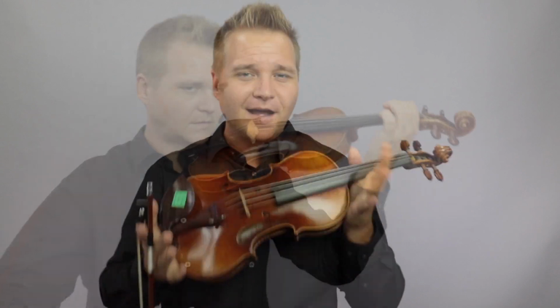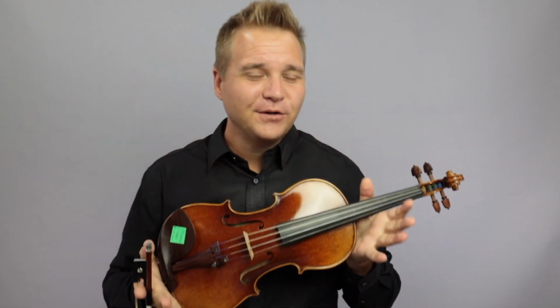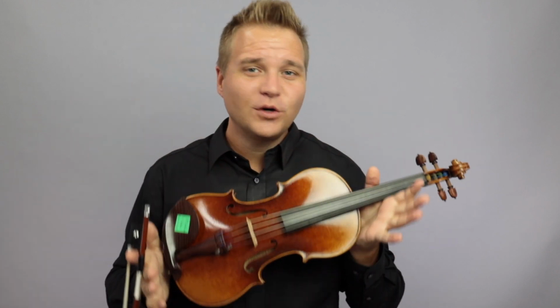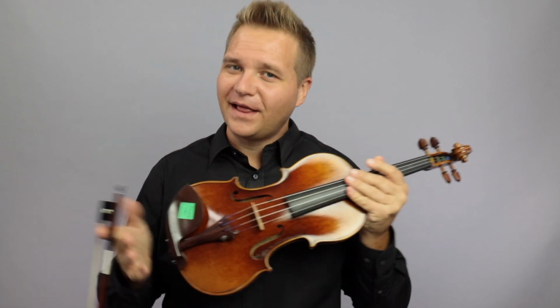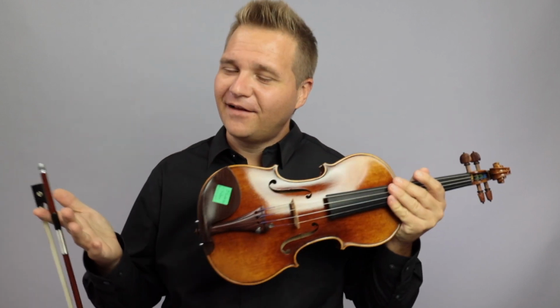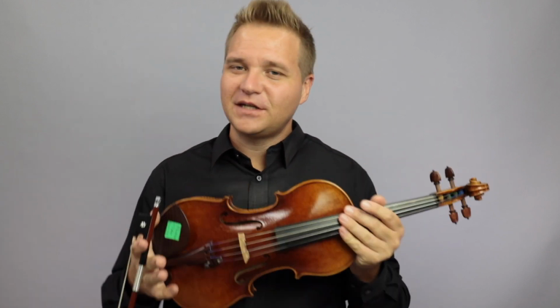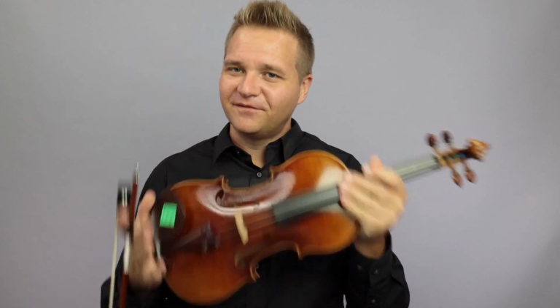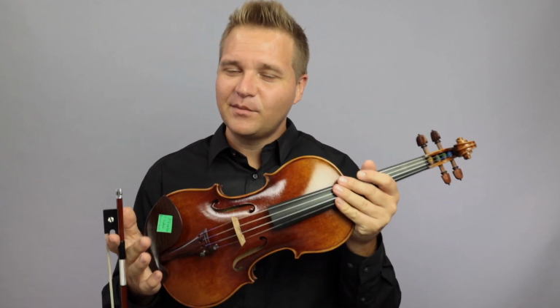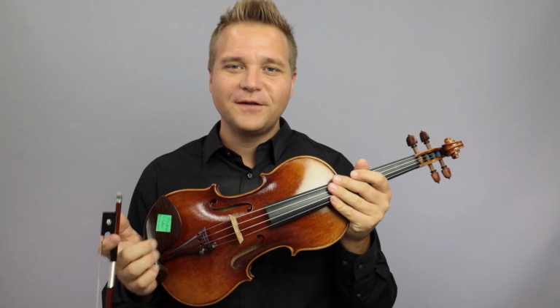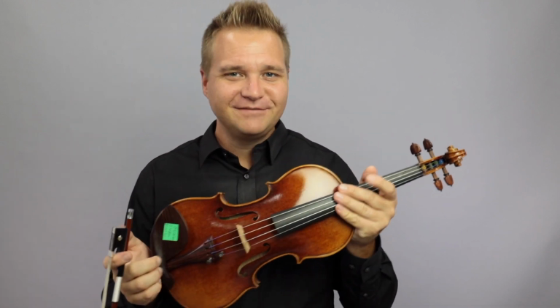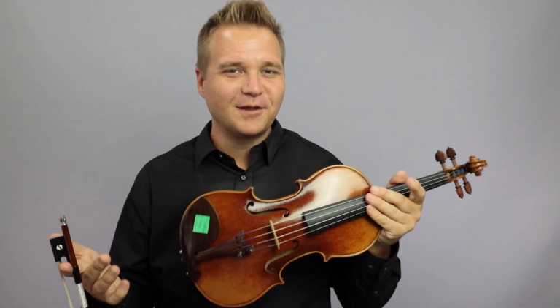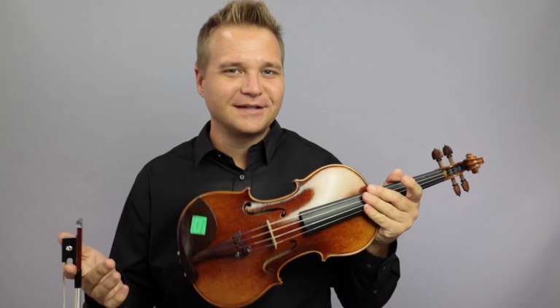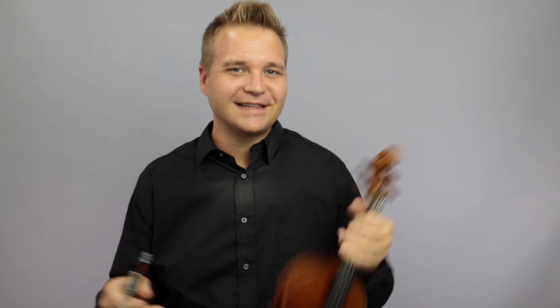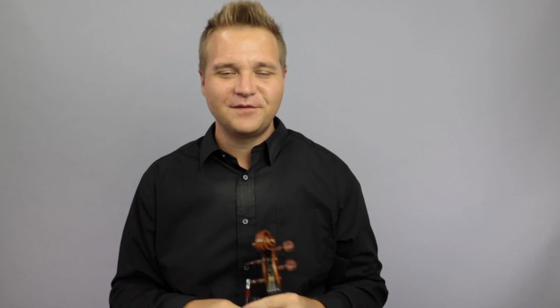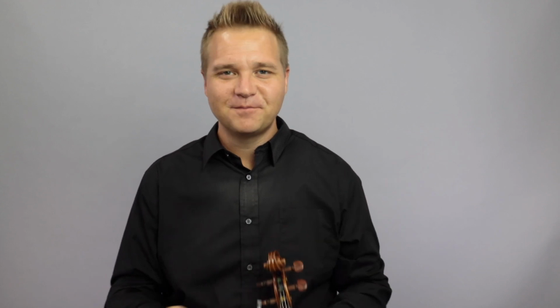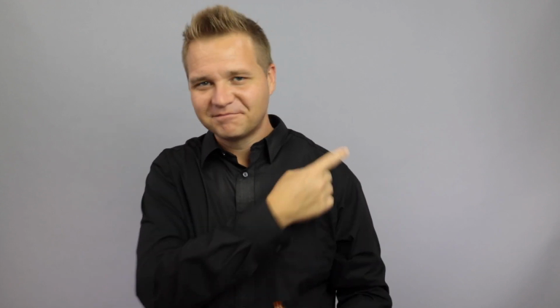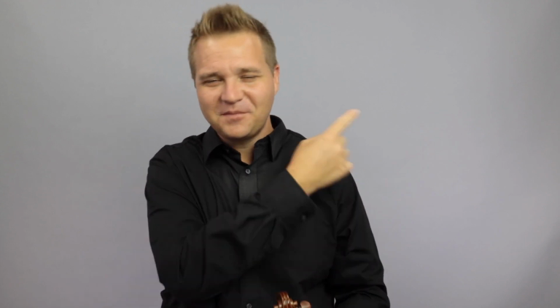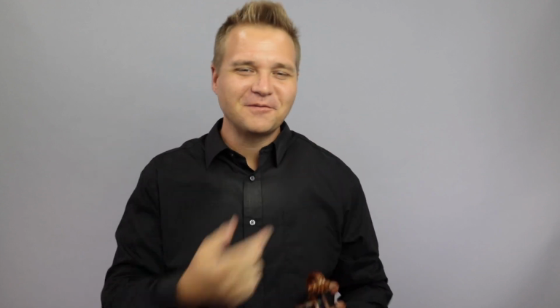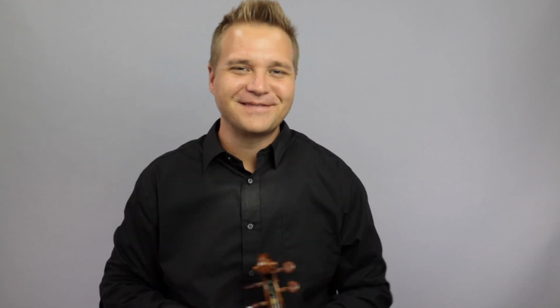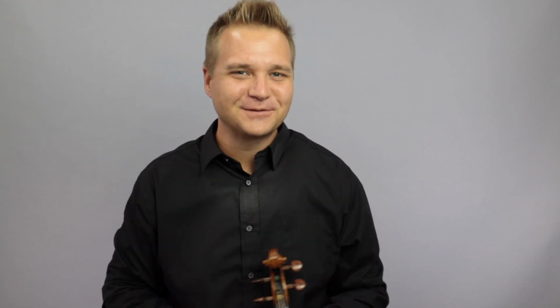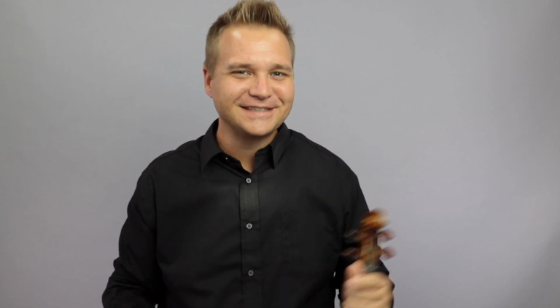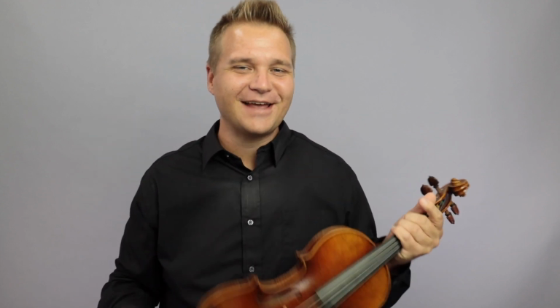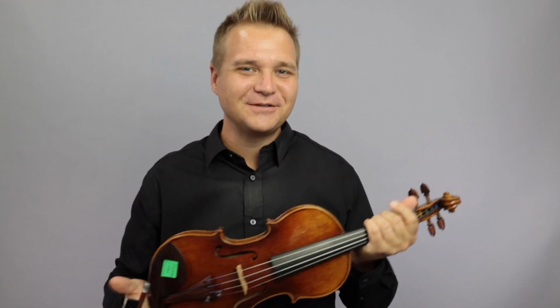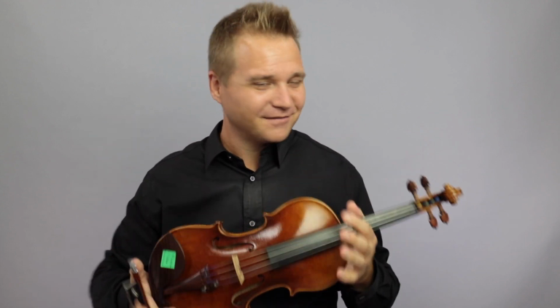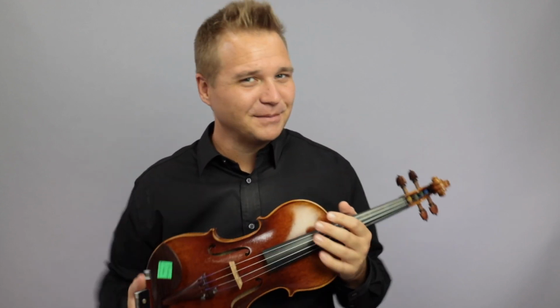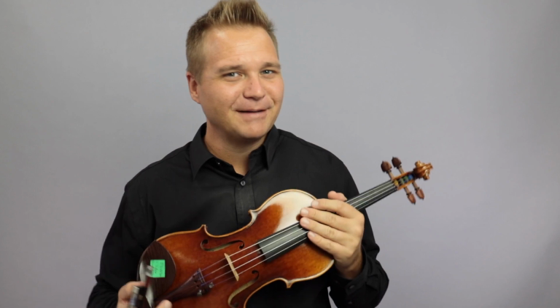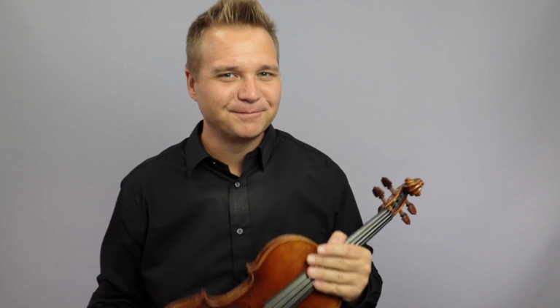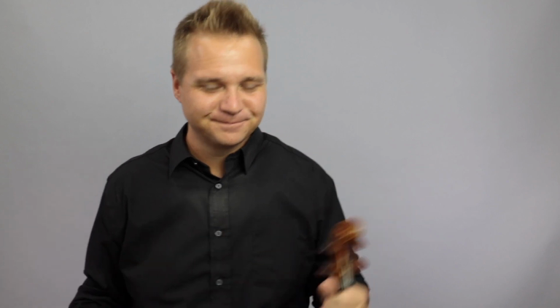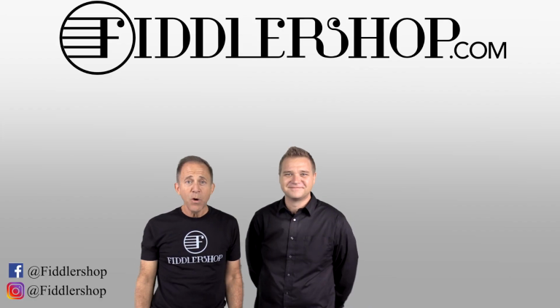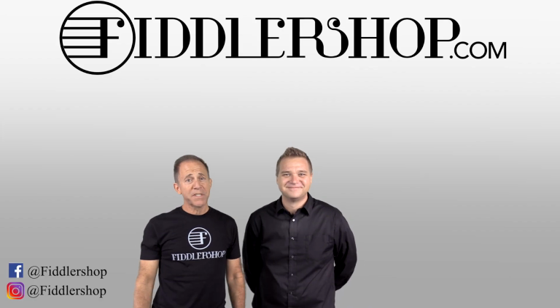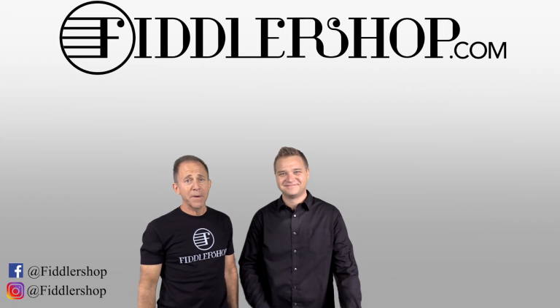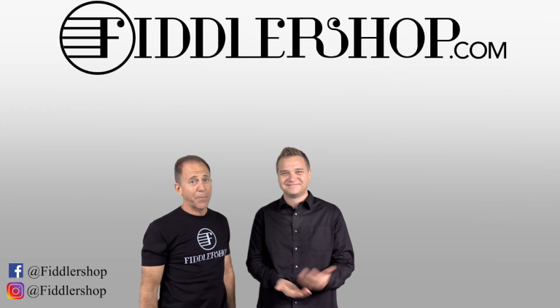All right, we can learn more about FiddlerShop violin number 113 by following the links at the end of the video, or up here probably. Thanks so much for watching, and we'll see you at FiddlerShop.com. I hope that was informative and helpful.